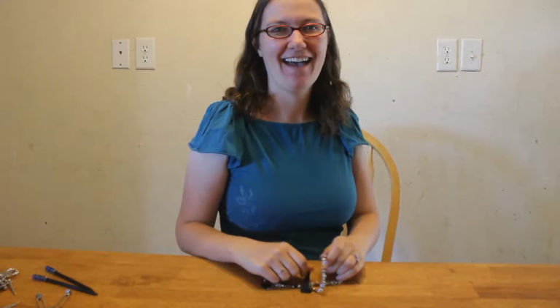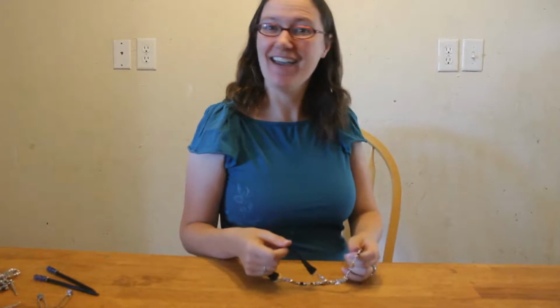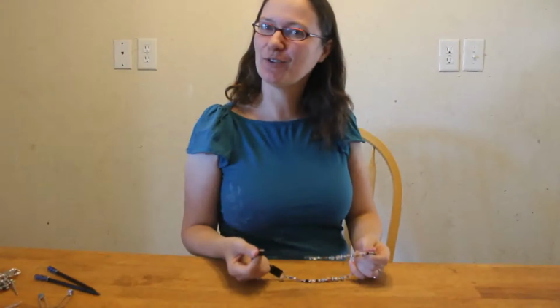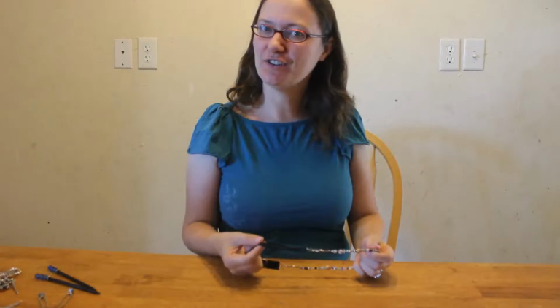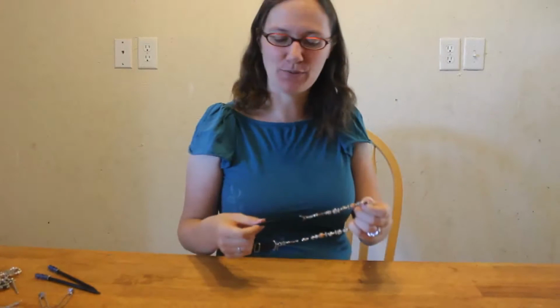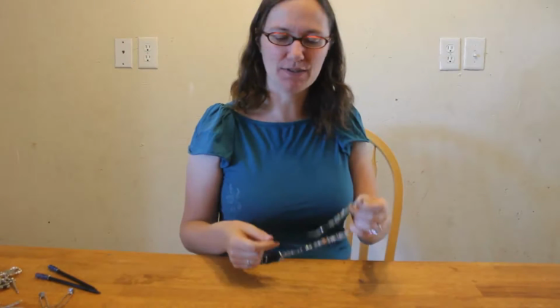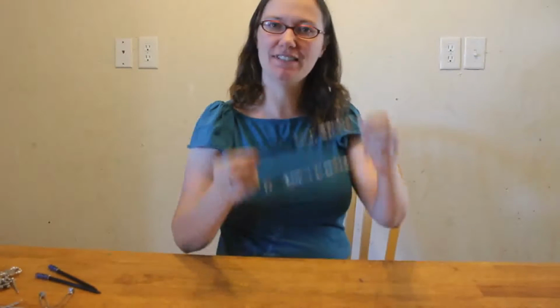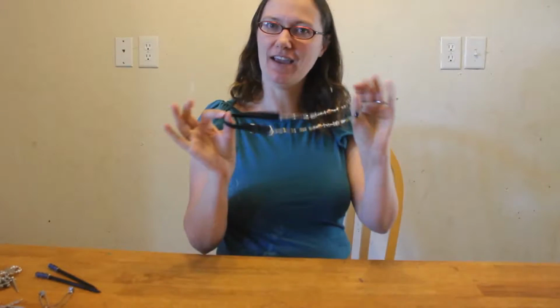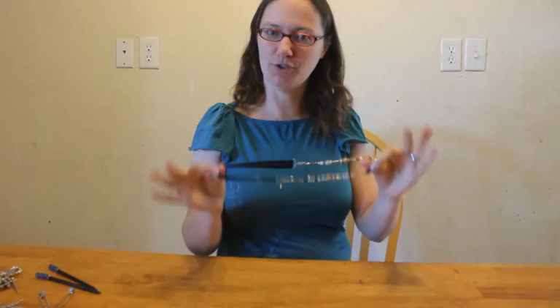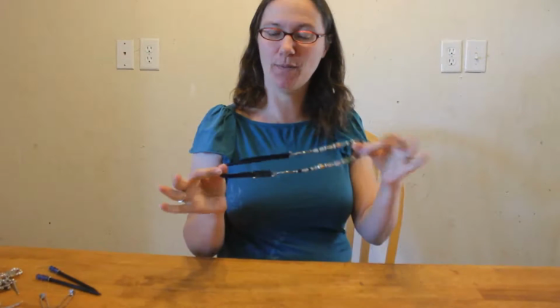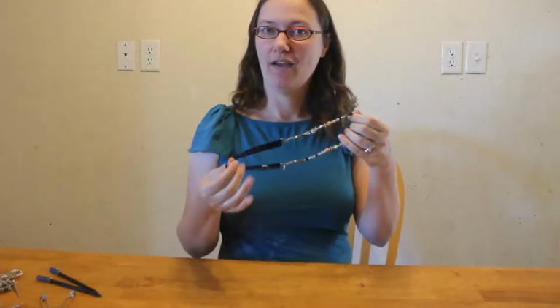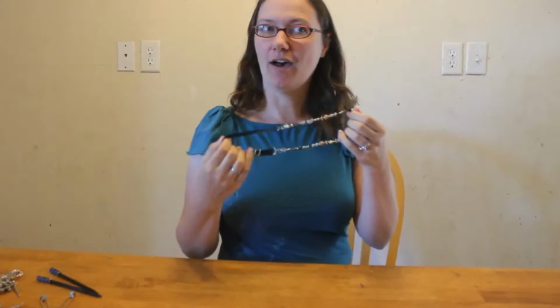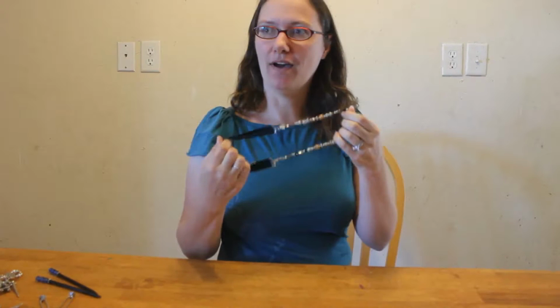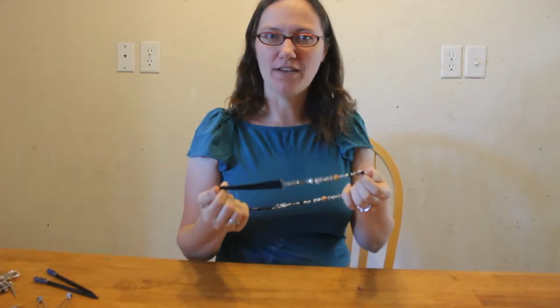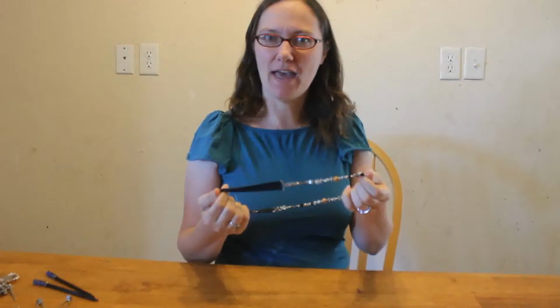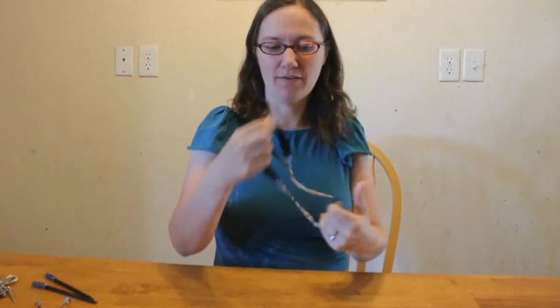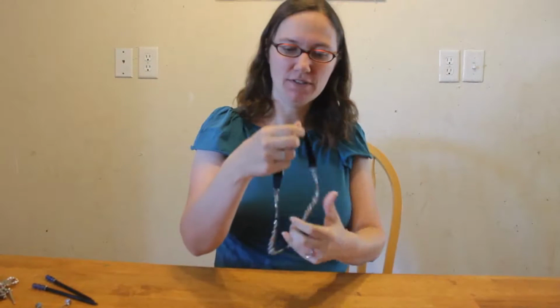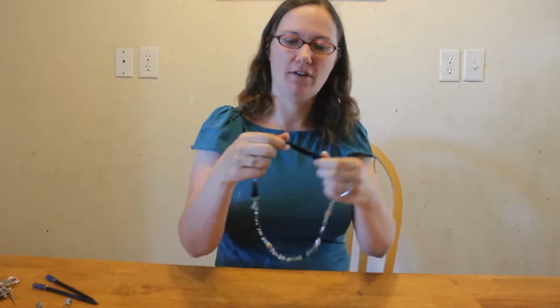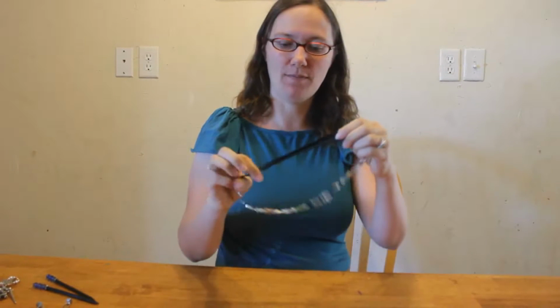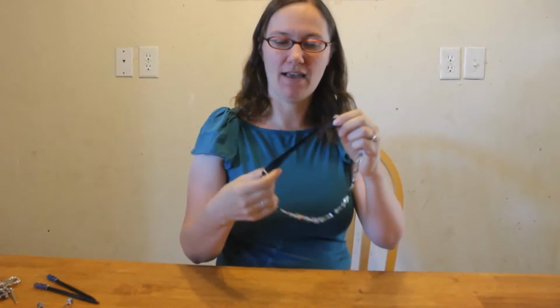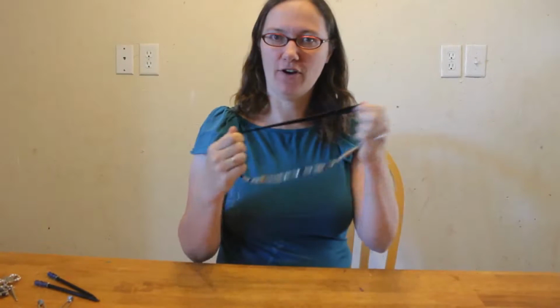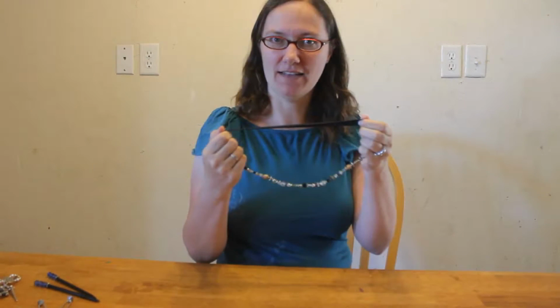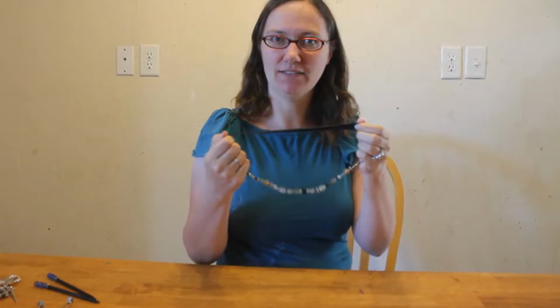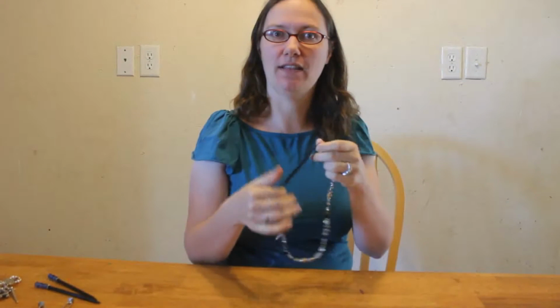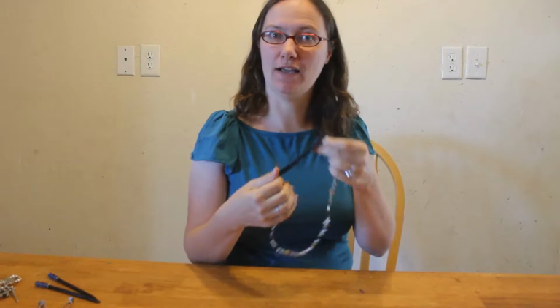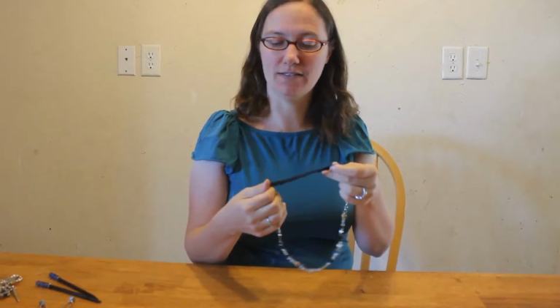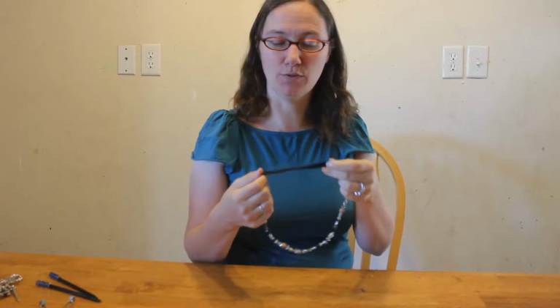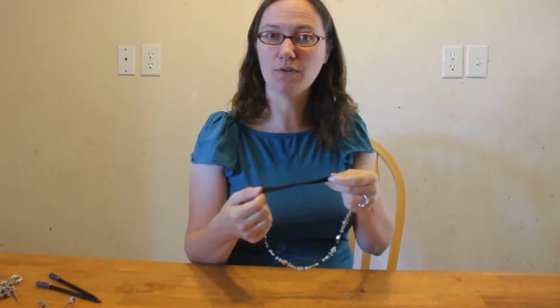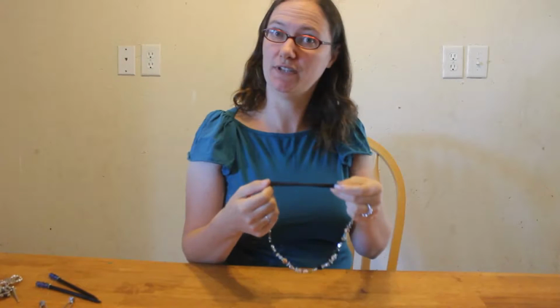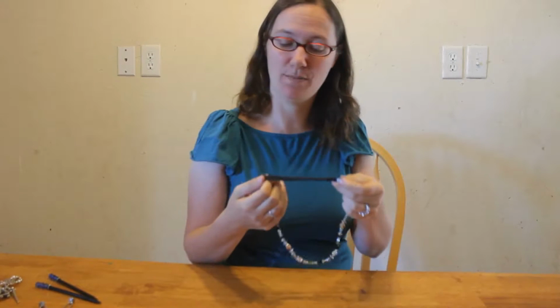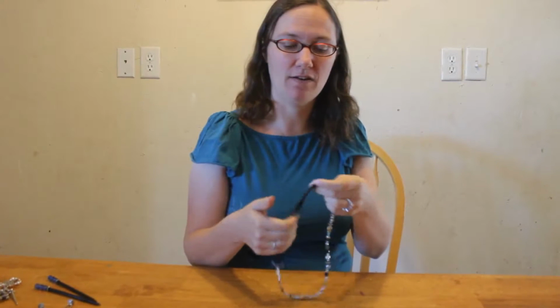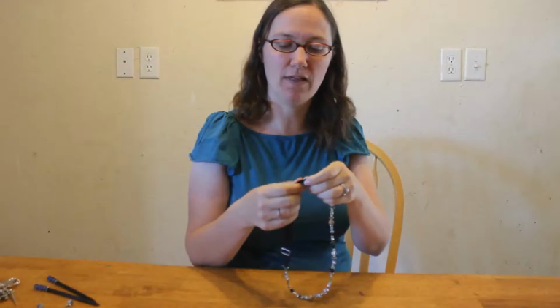Hi, I'm Kristen, your Lilla Rose Consultant, and today I'm showing you a way to do the headband. Of course, our headbands are elastic so that they are nice and loose or tight, depending on how you like it.